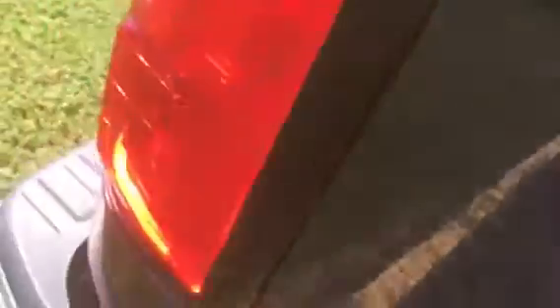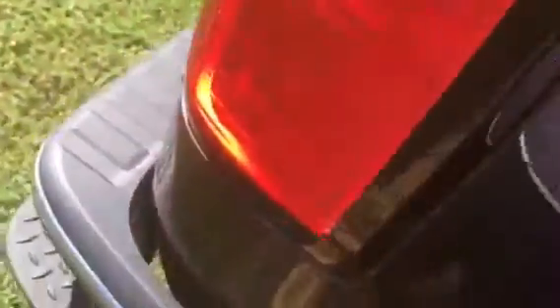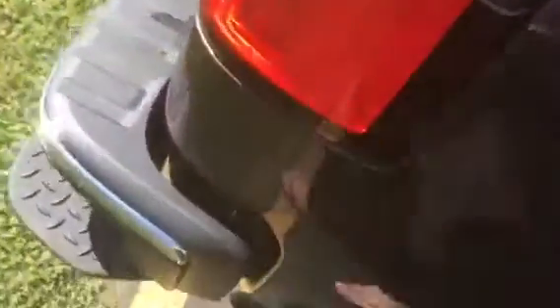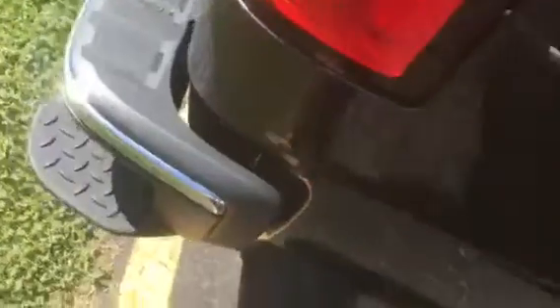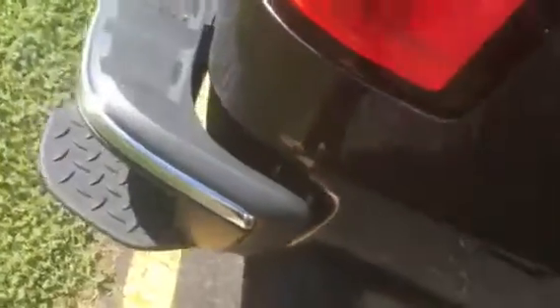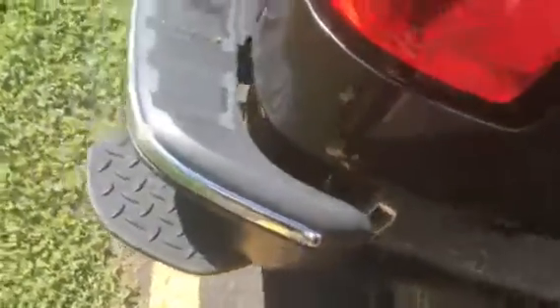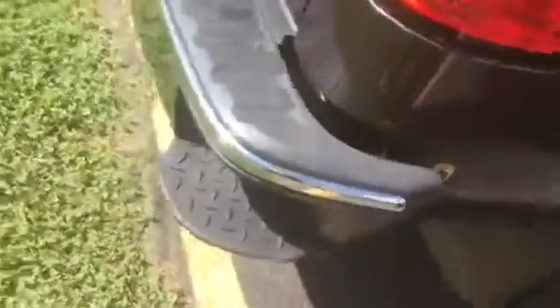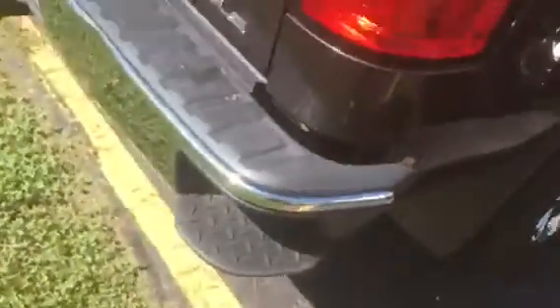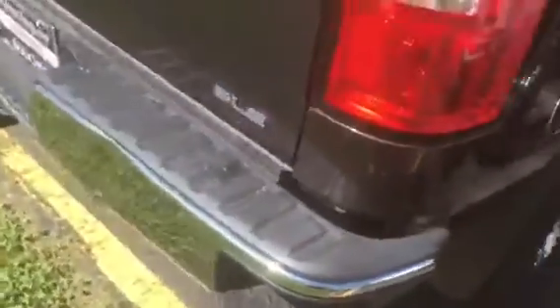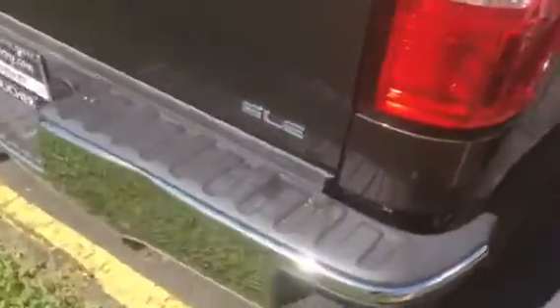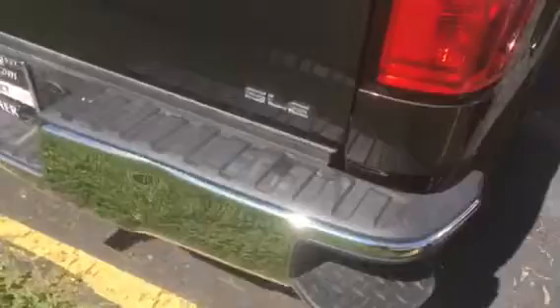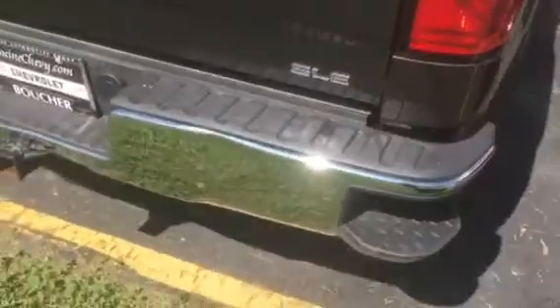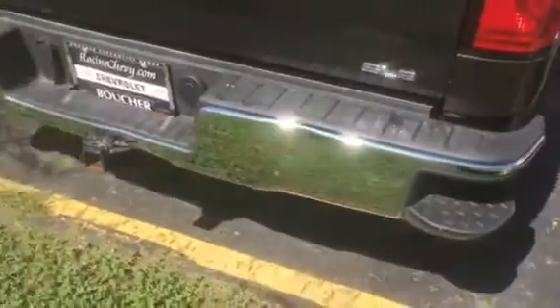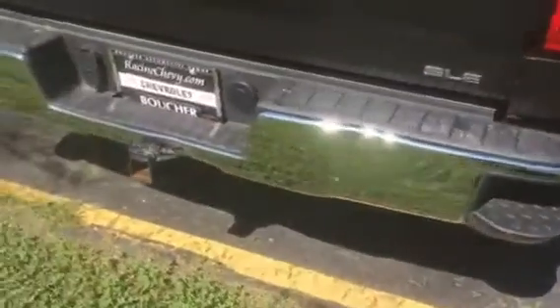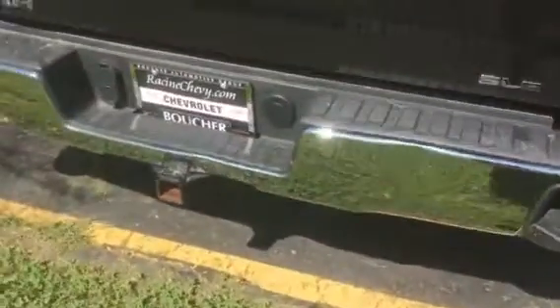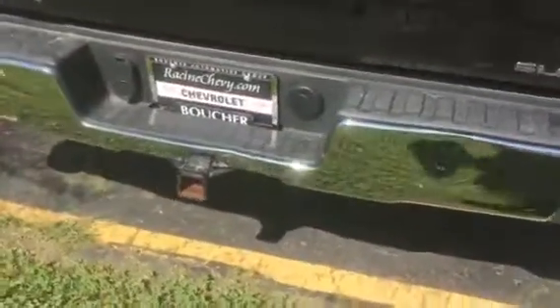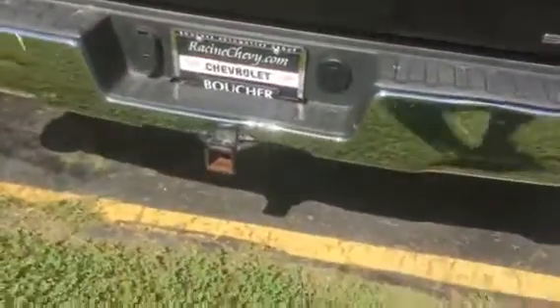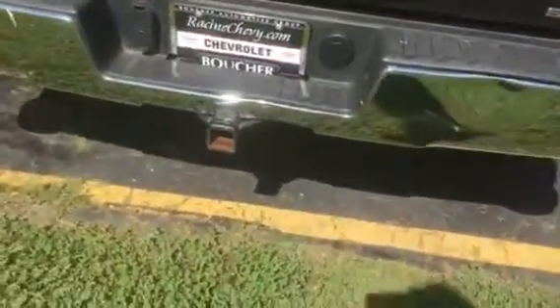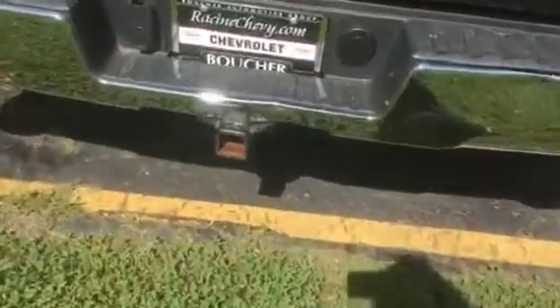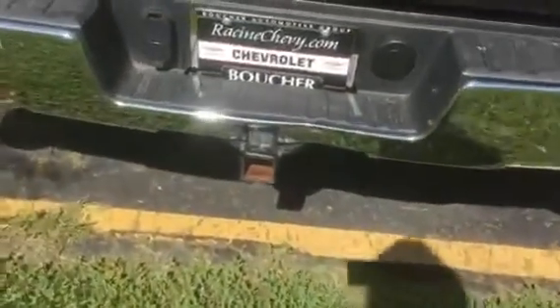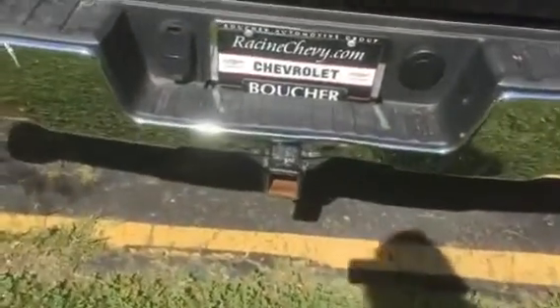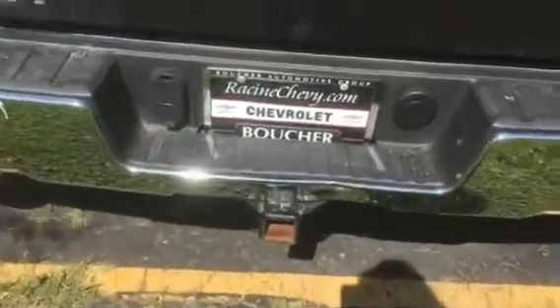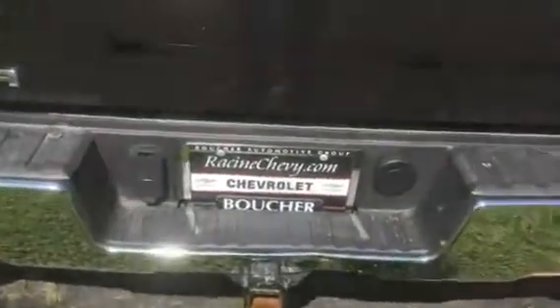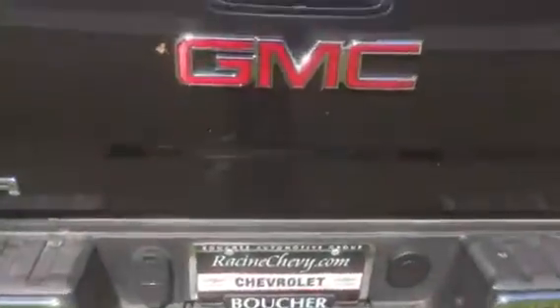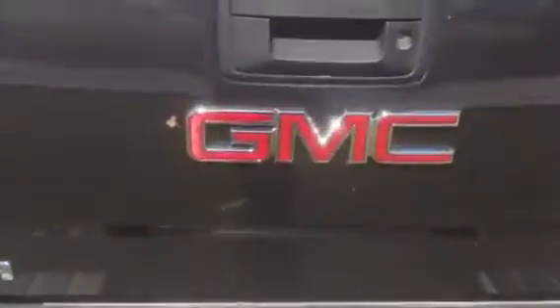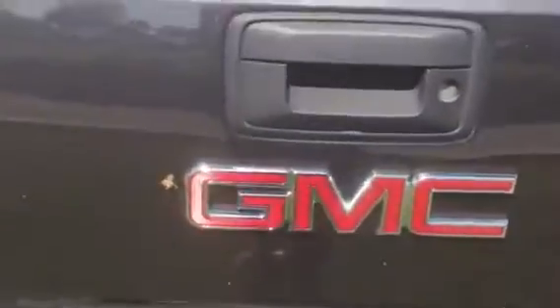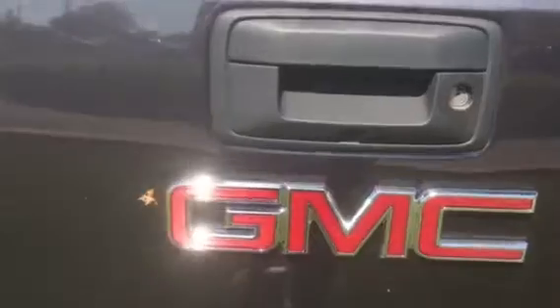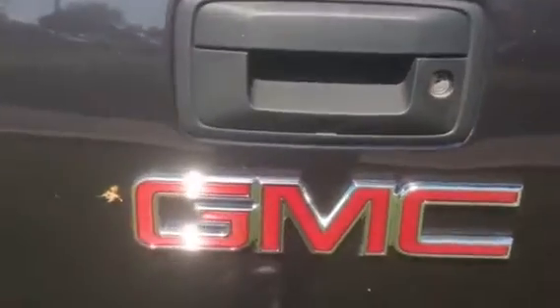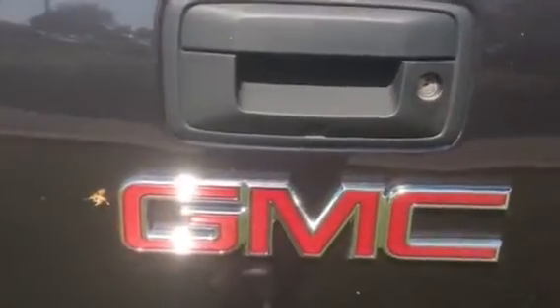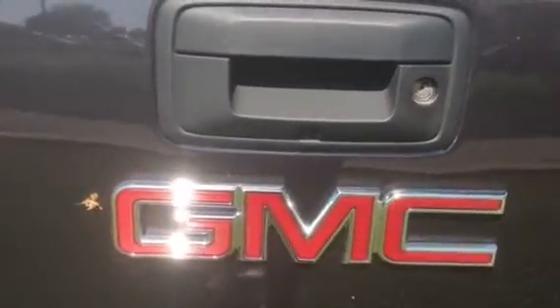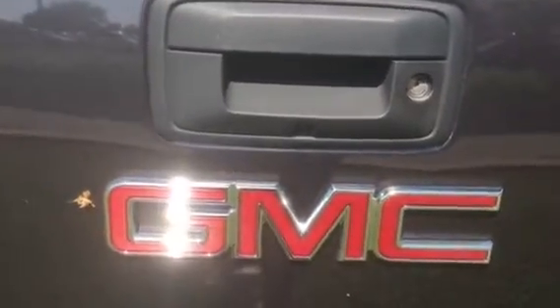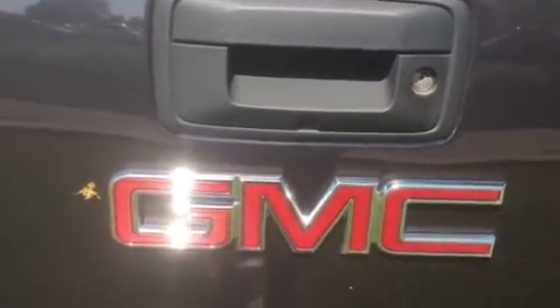Rear corner assist steps. This is the SLE trim, rear wheel drive. You do have trailering provisions here. Backup camera located right above the GMC emblem.